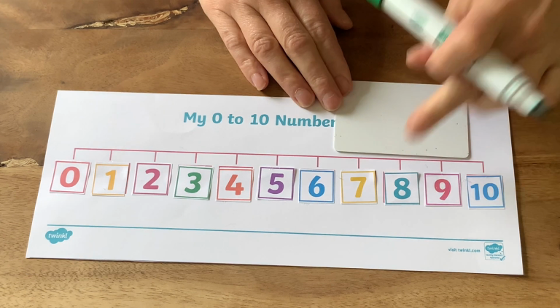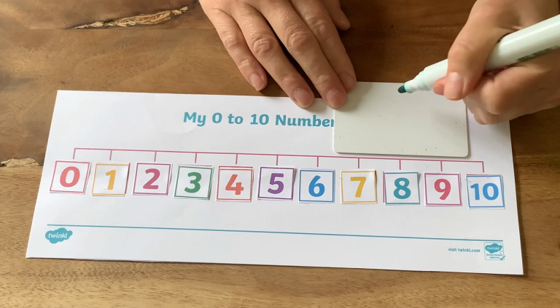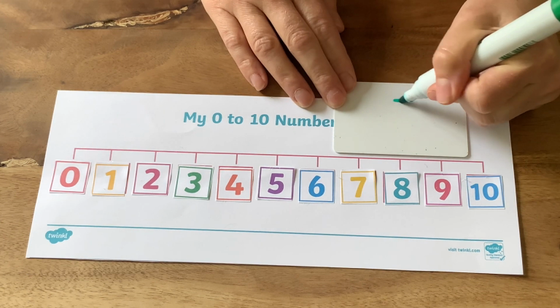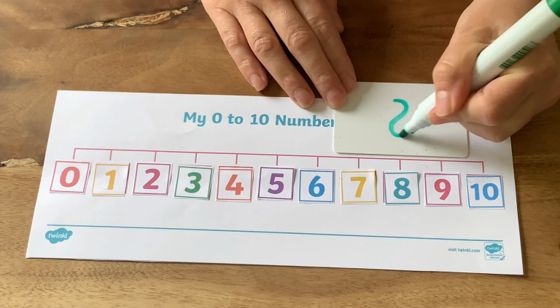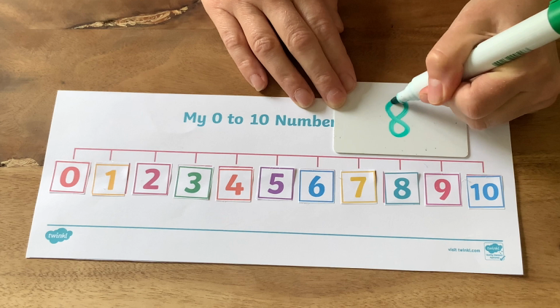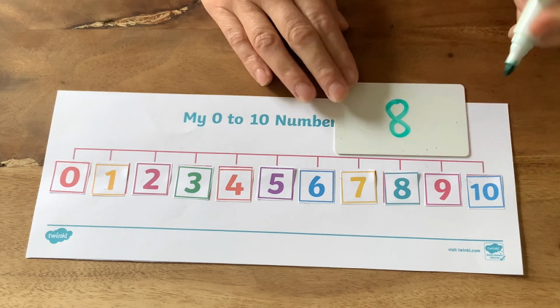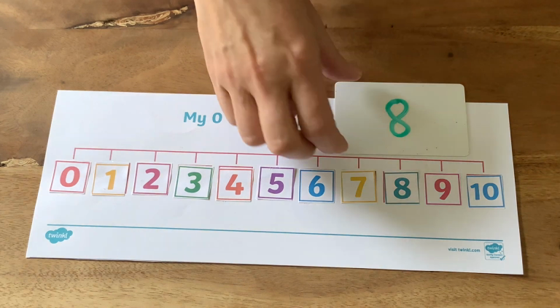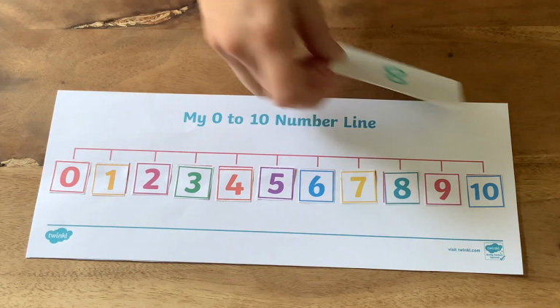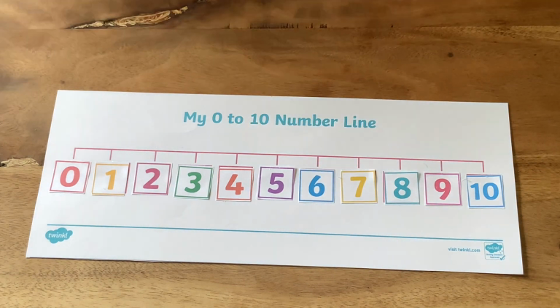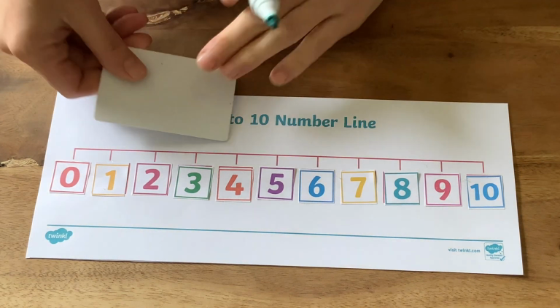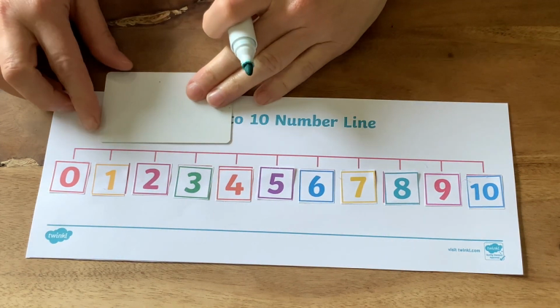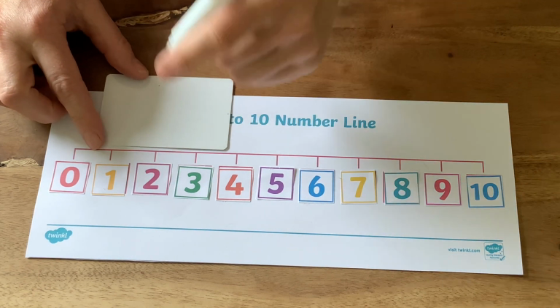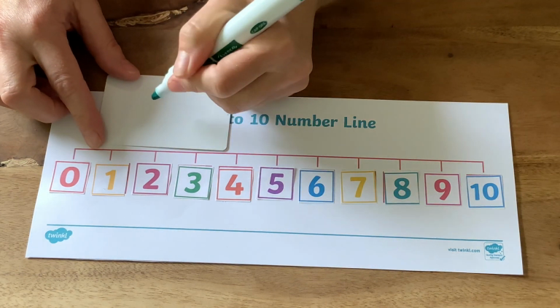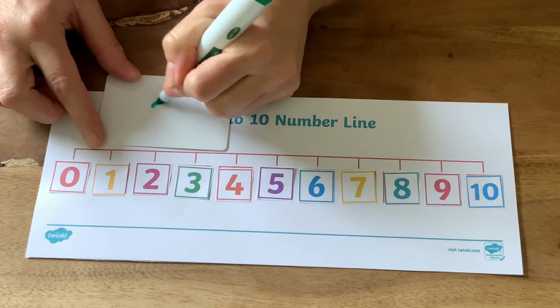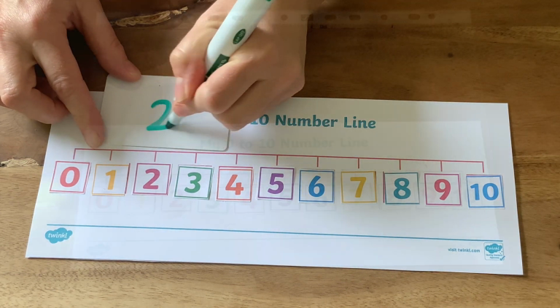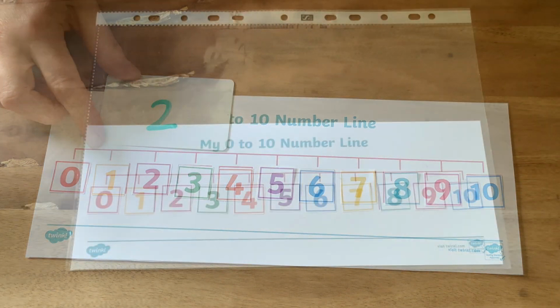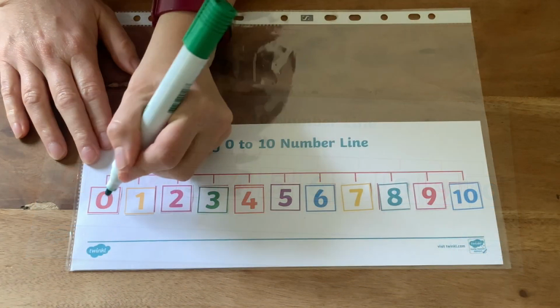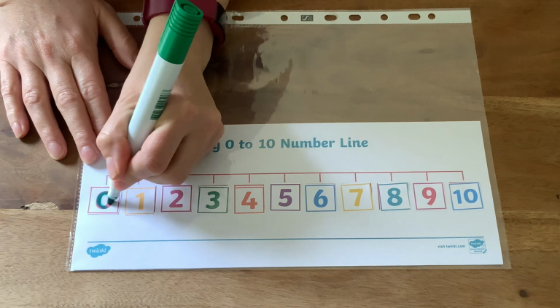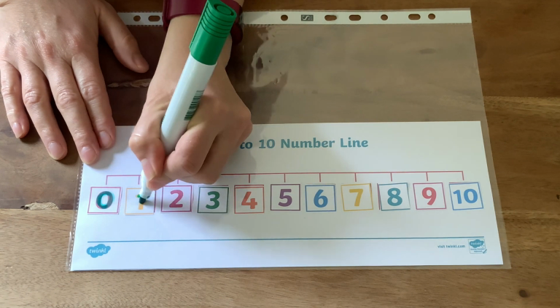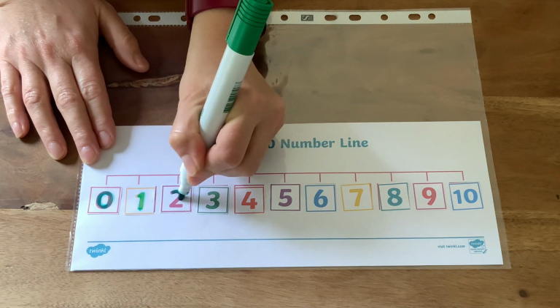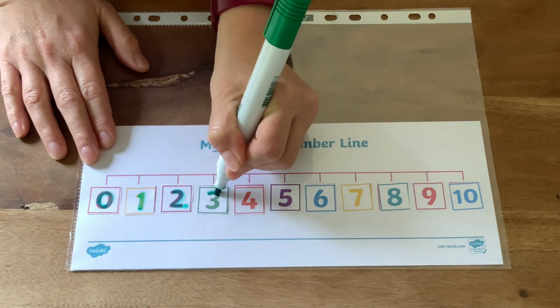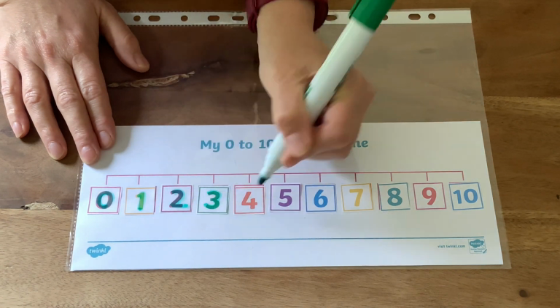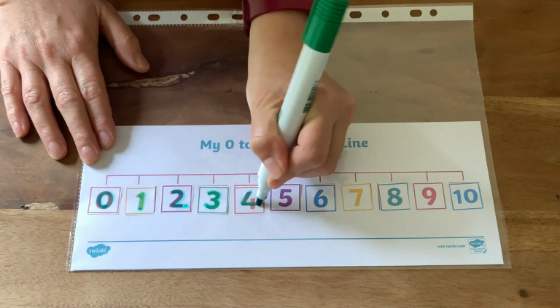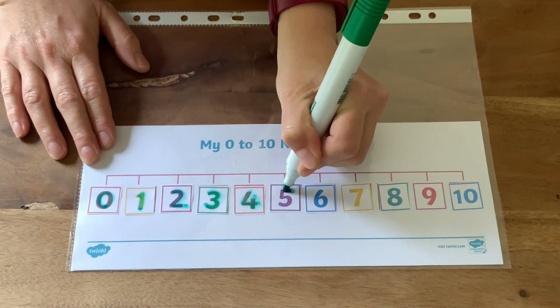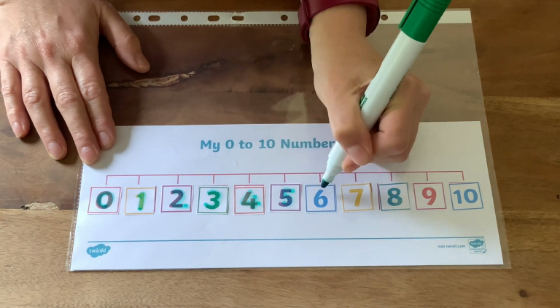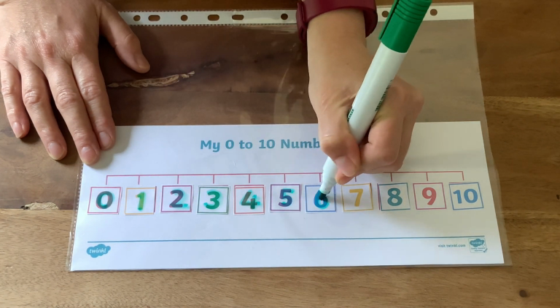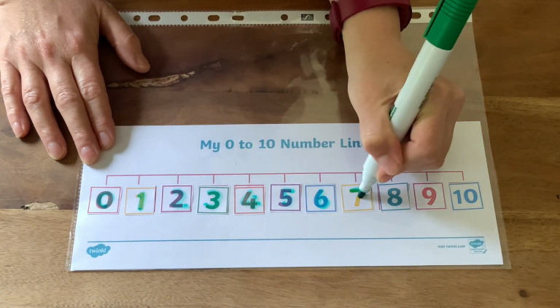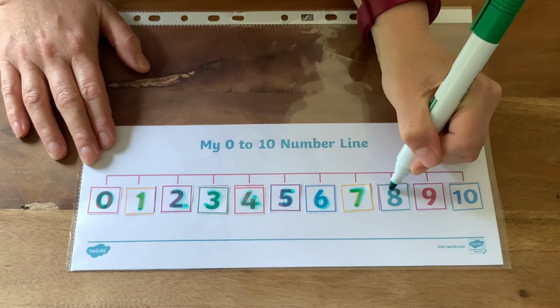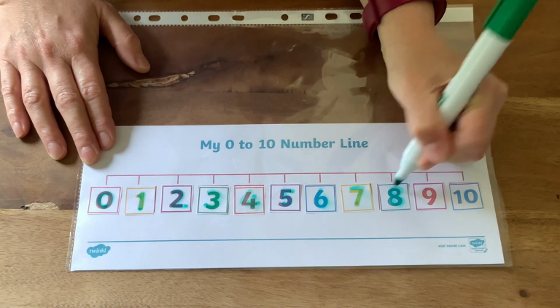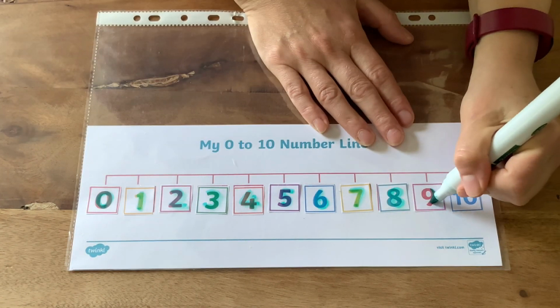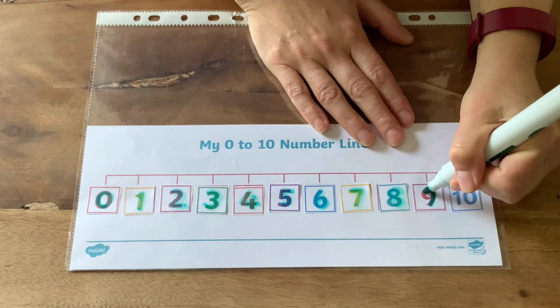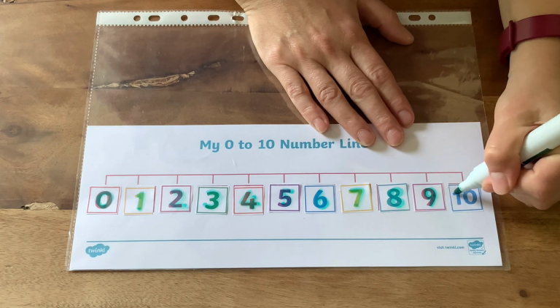The number line can be used as a visual support when children are practising writing their own numbers. If you pop the number line in a plastic wallet, children can have a go at writing over the top of the numbers with a dry wipe pen.